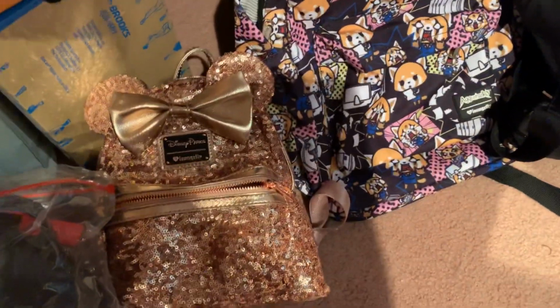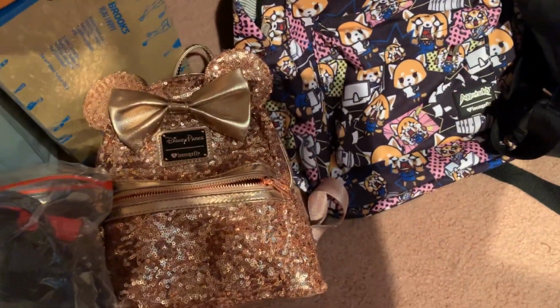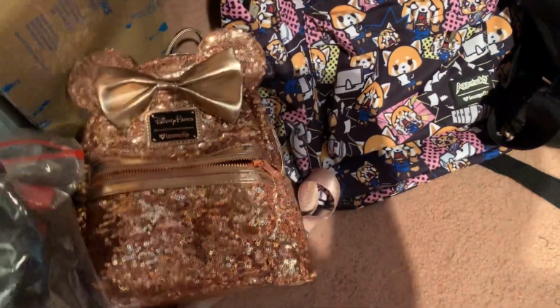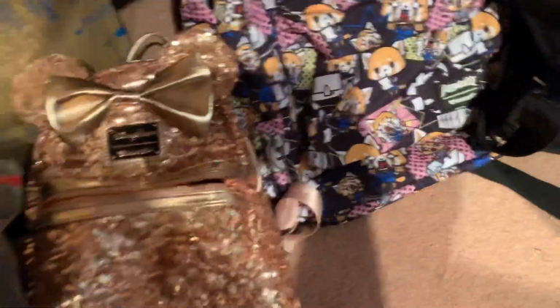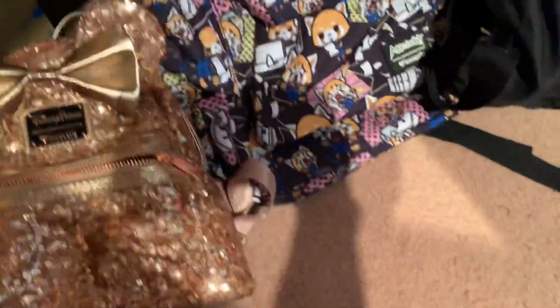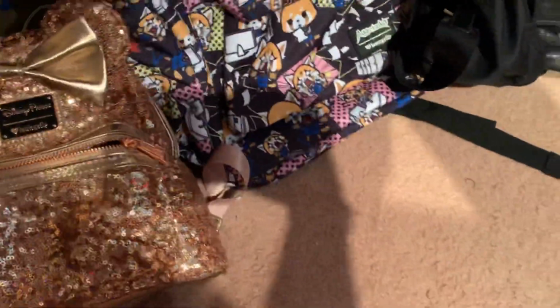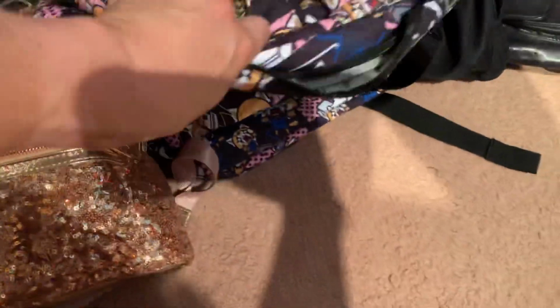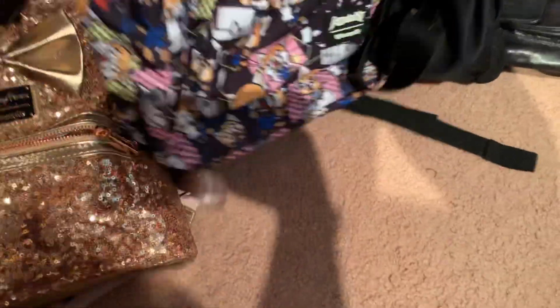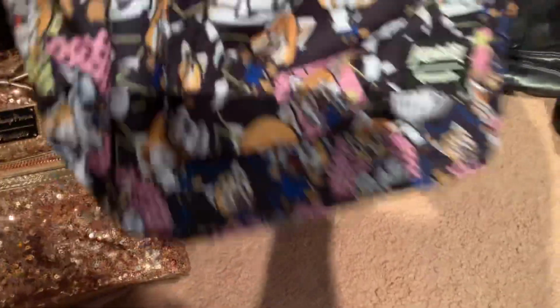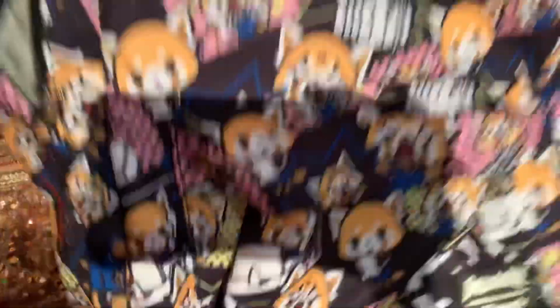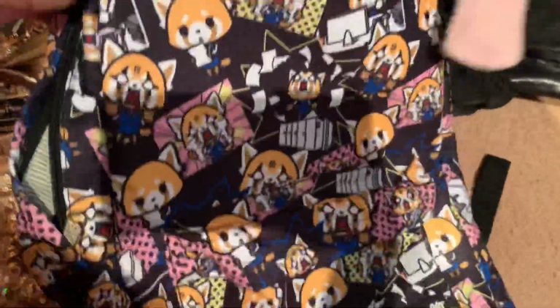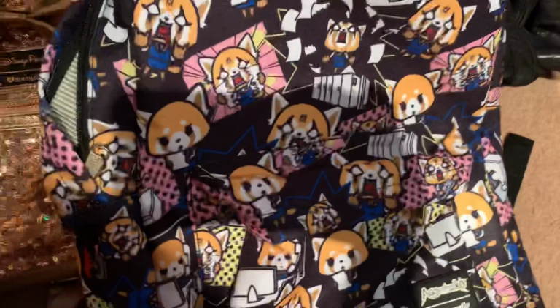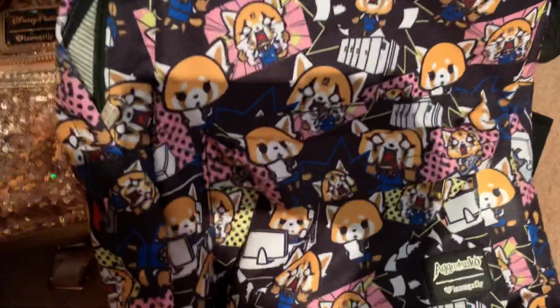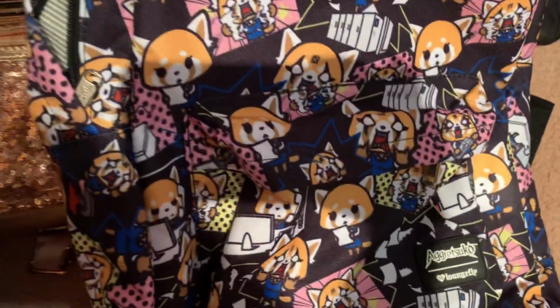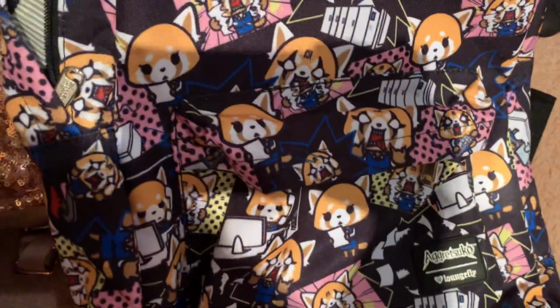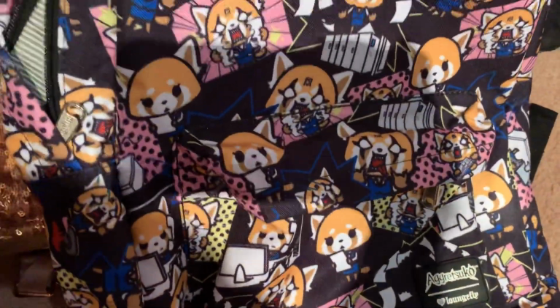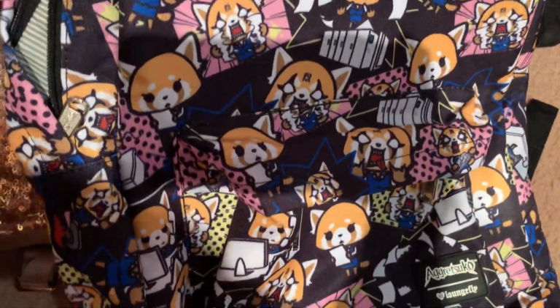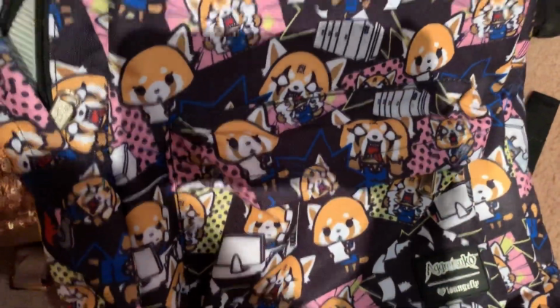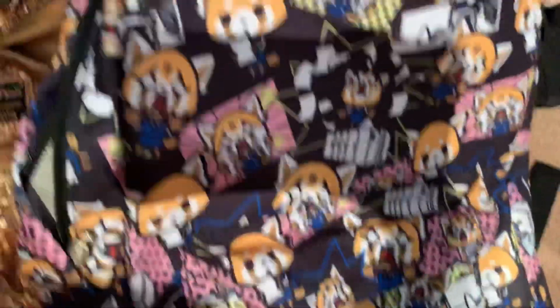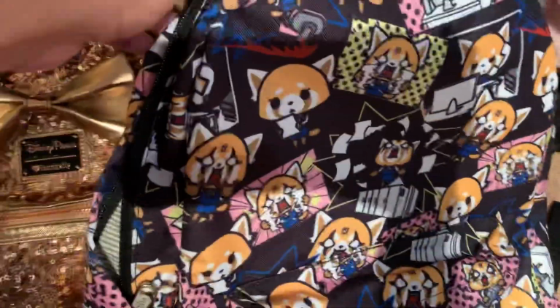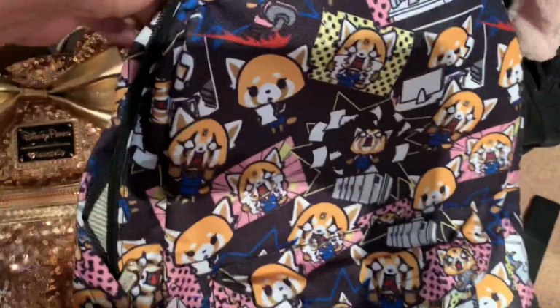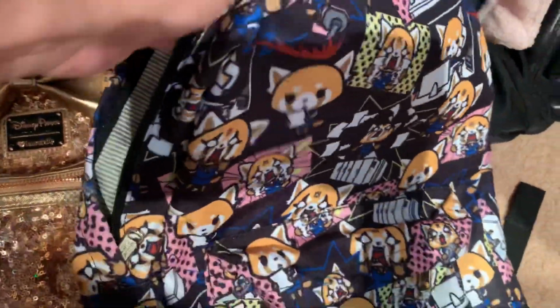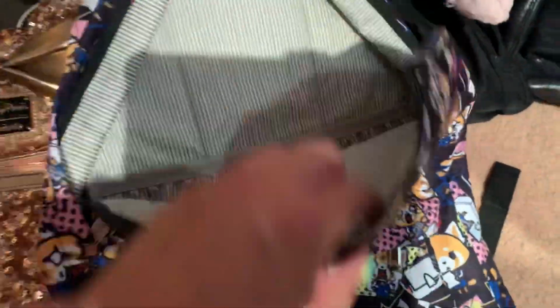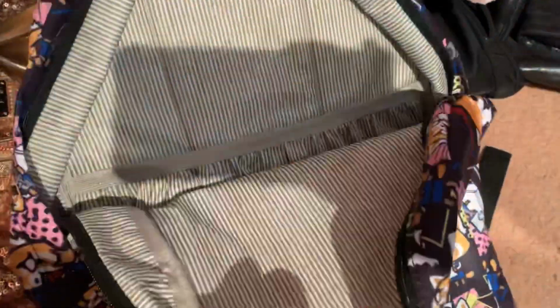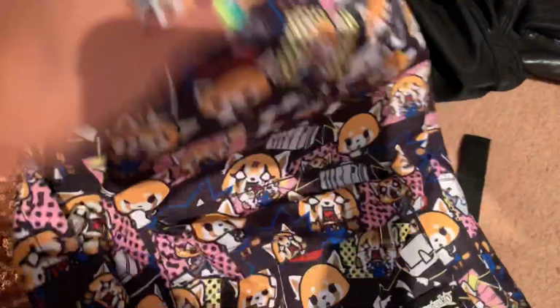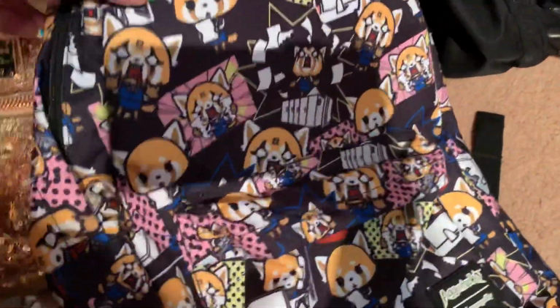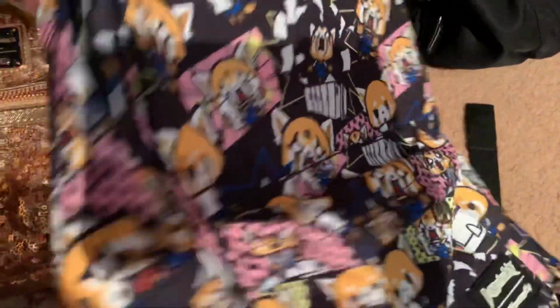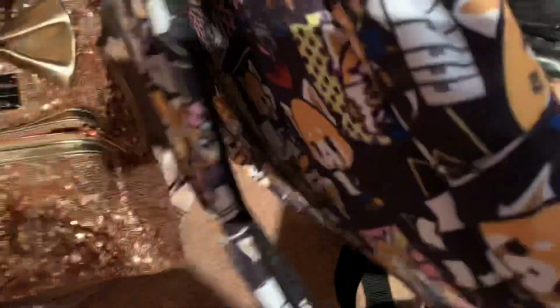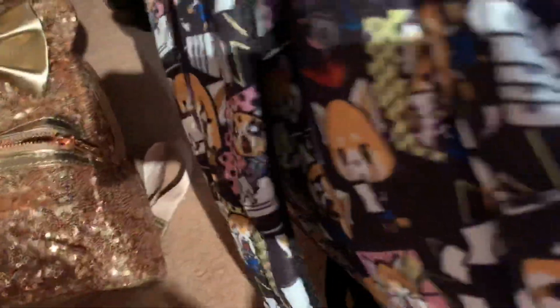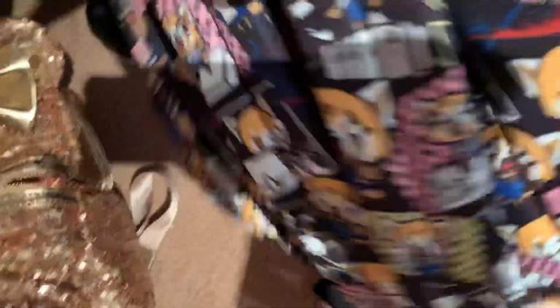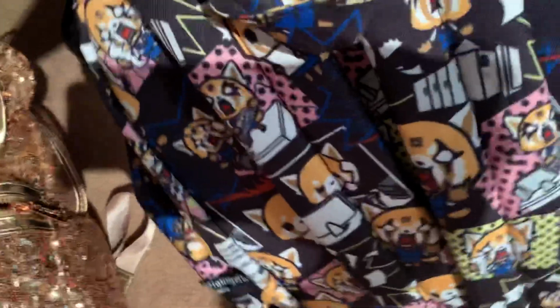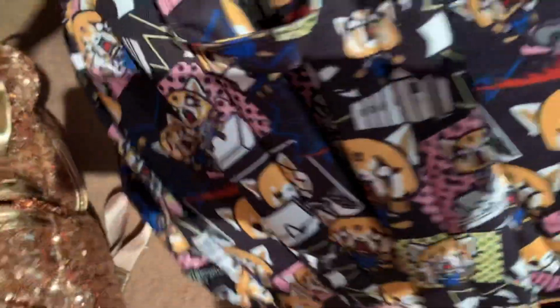And then next is my Loungefly Eevee backpack, which I haven't used yet.